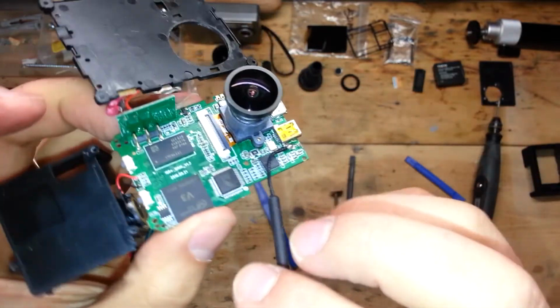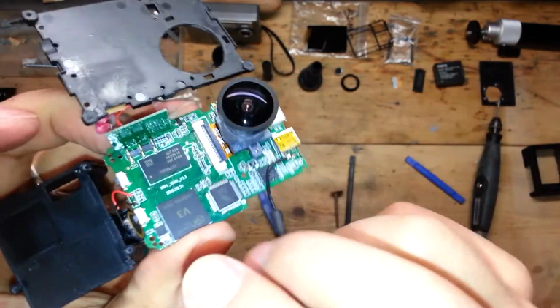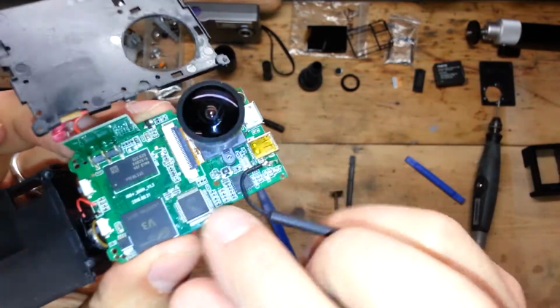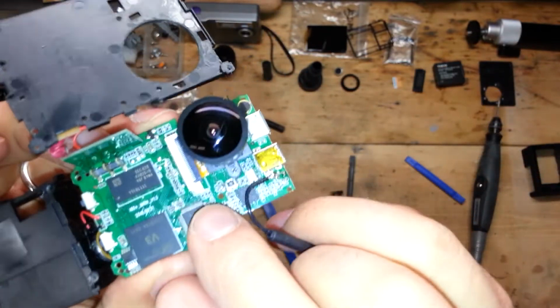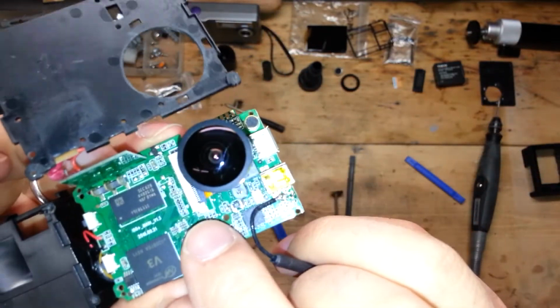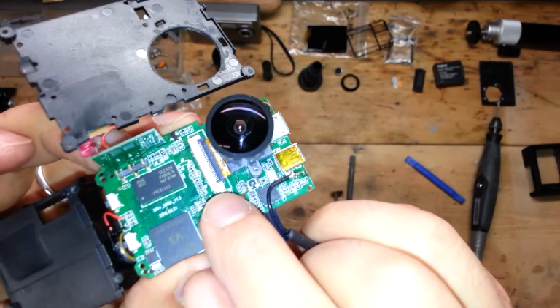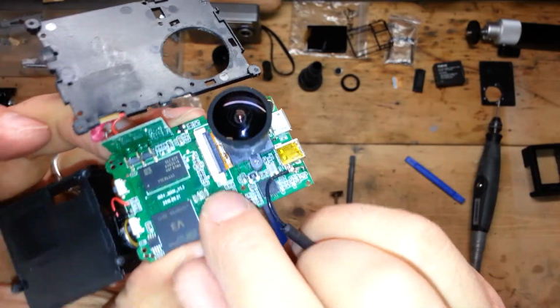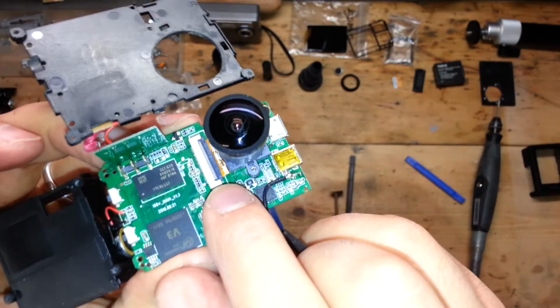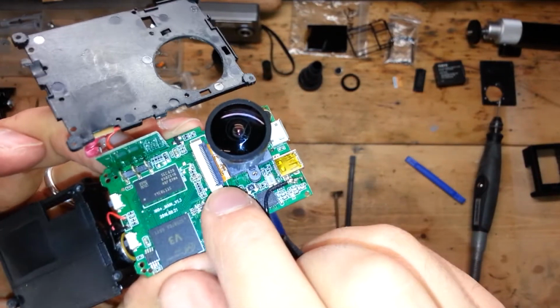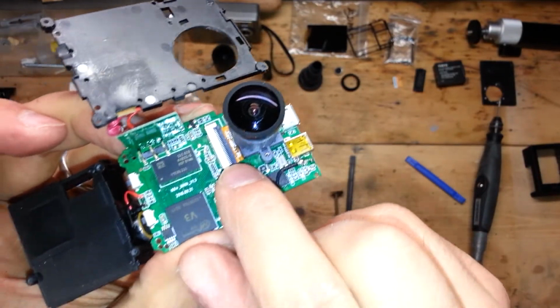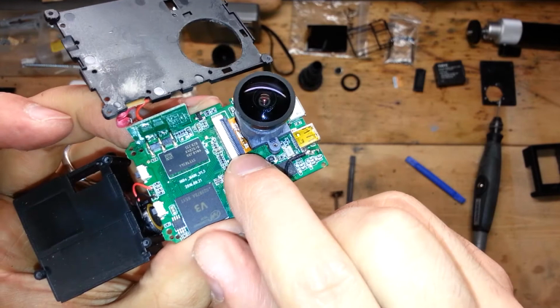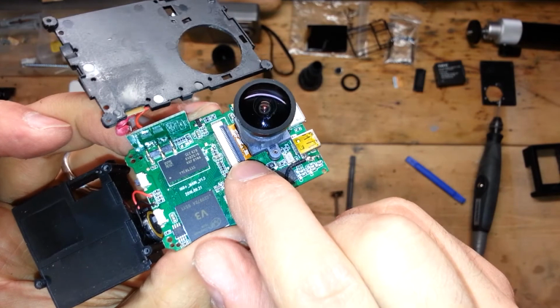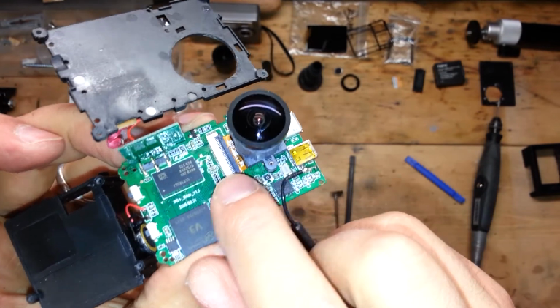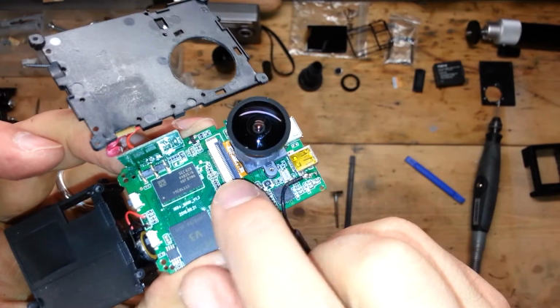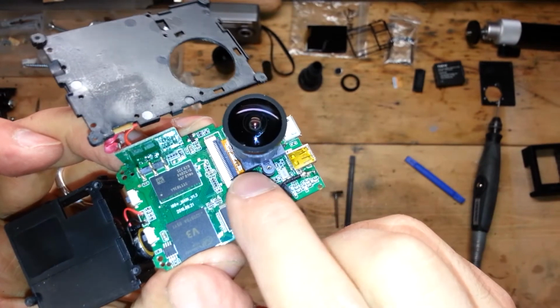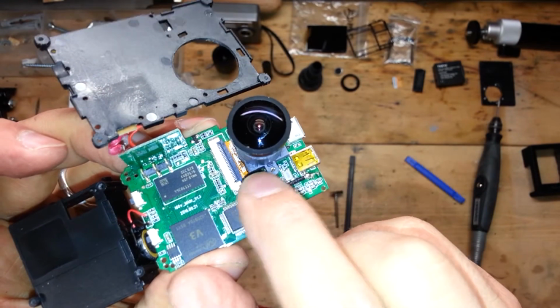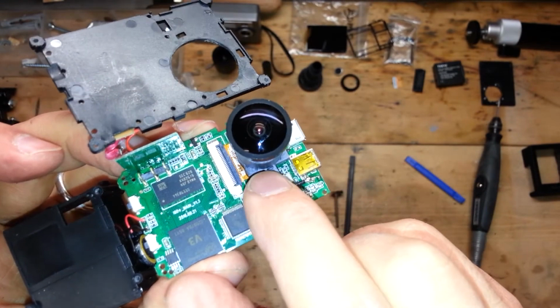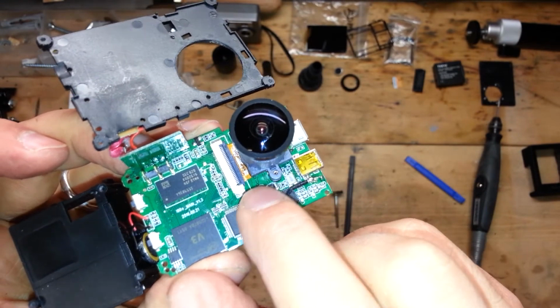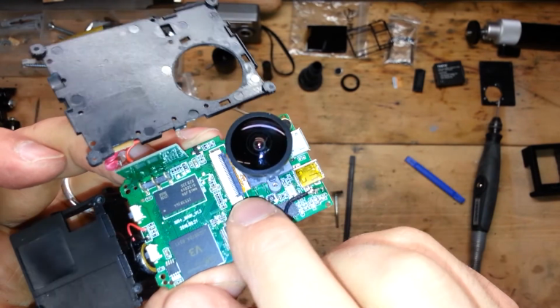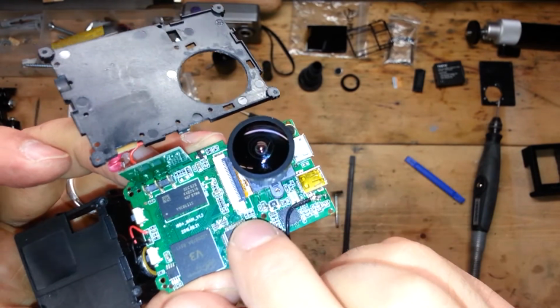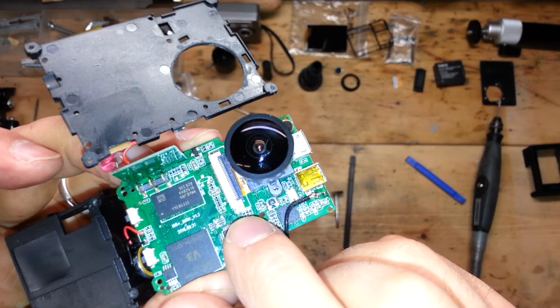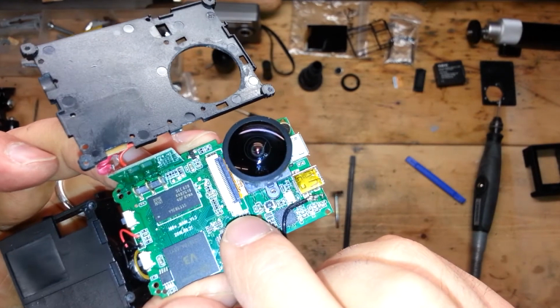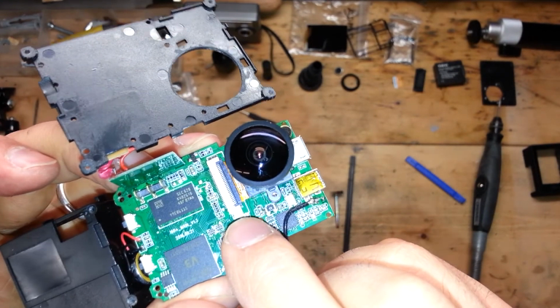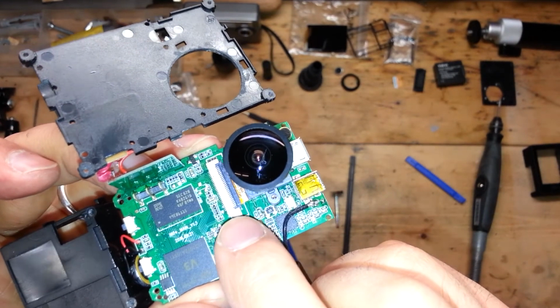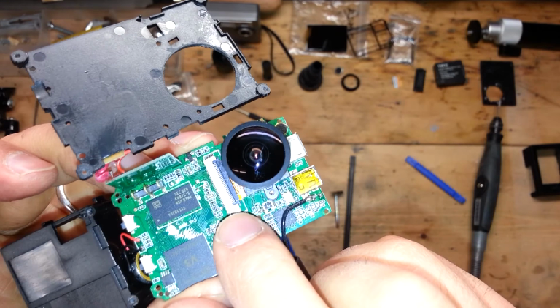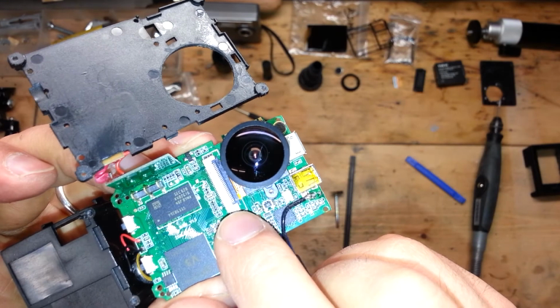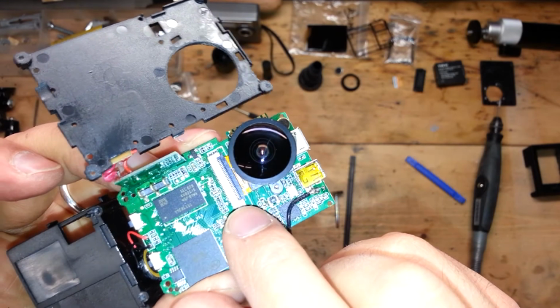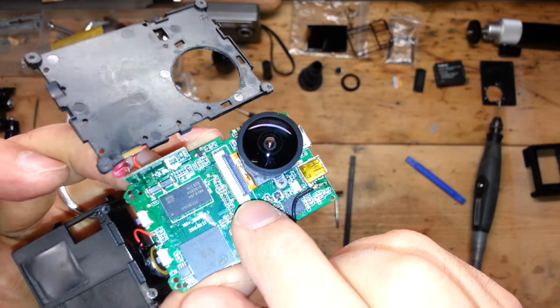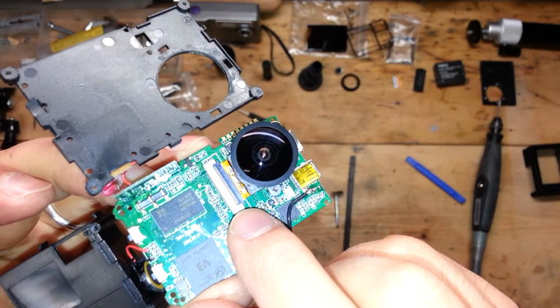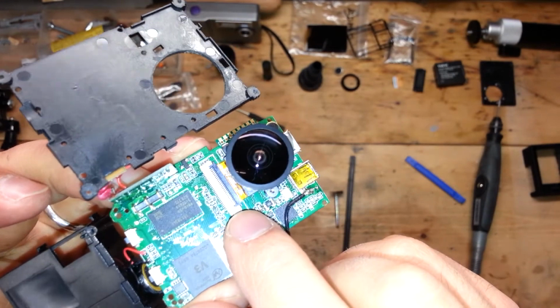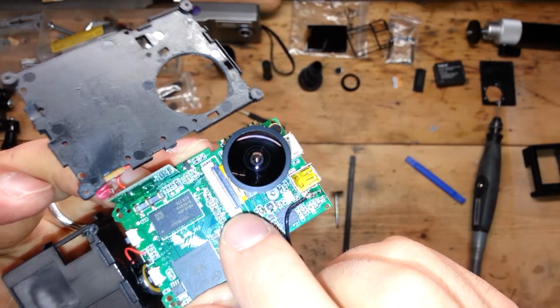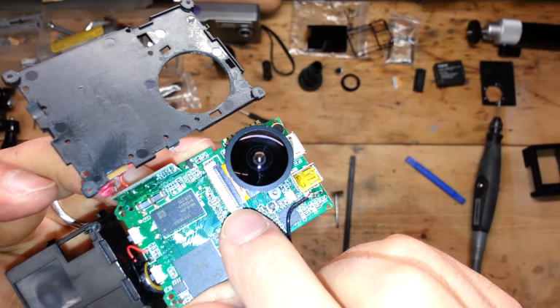So the motherboard is all open and here you can see the port for the CCD sensor. This is good news because maybe in the future, if you have broken it, you can replace it.